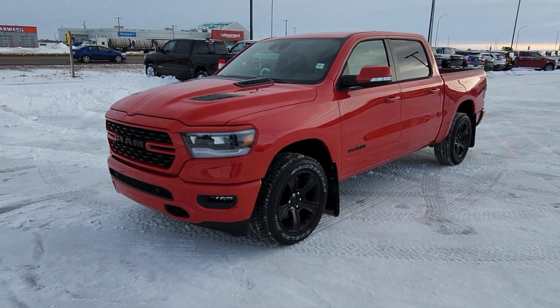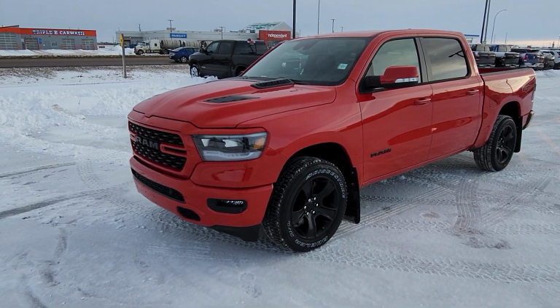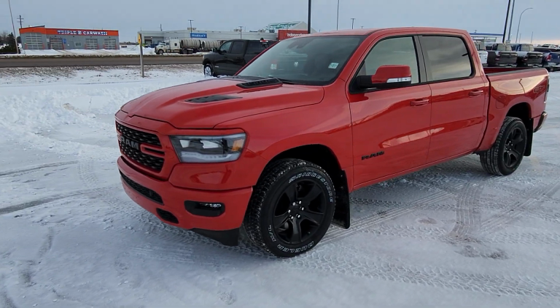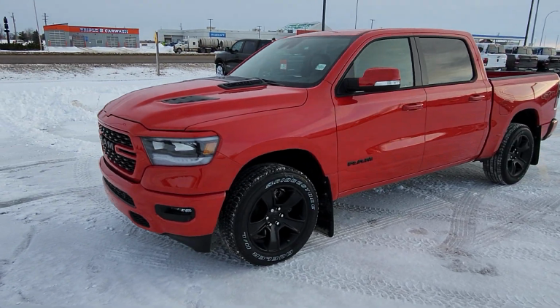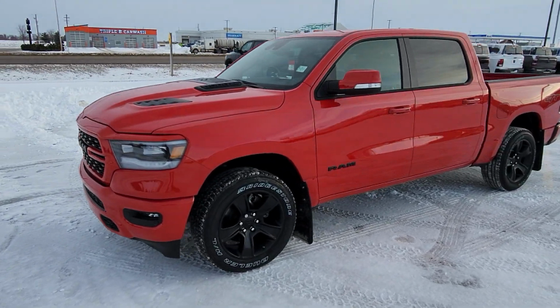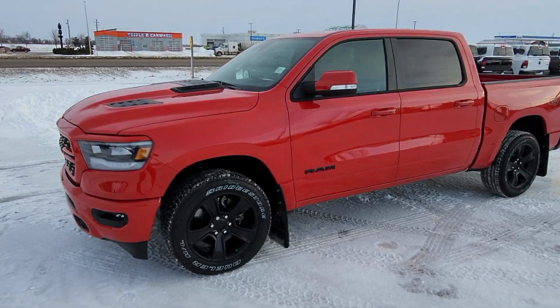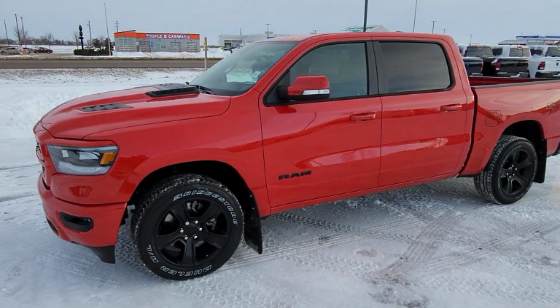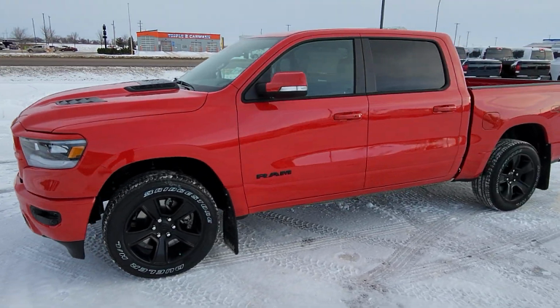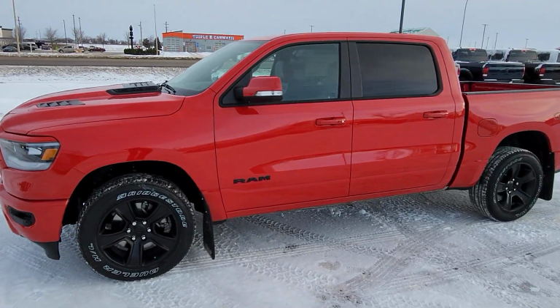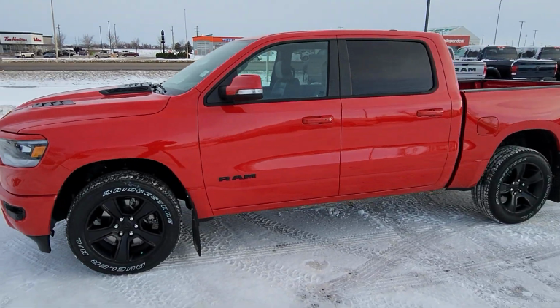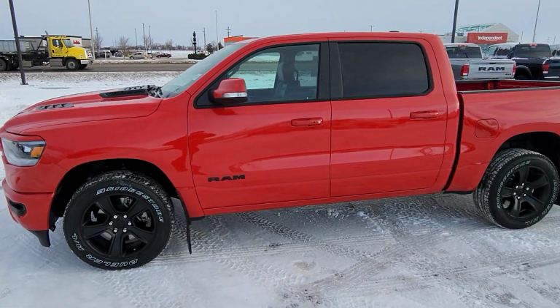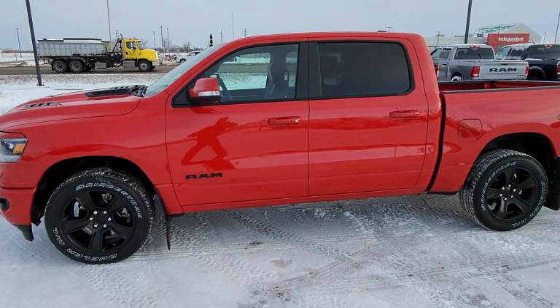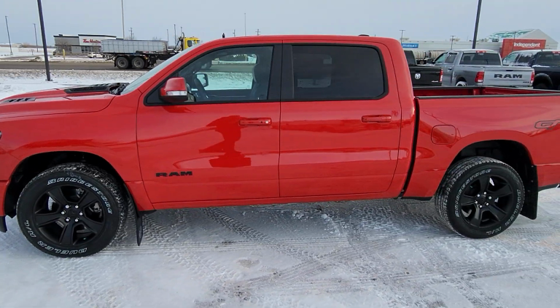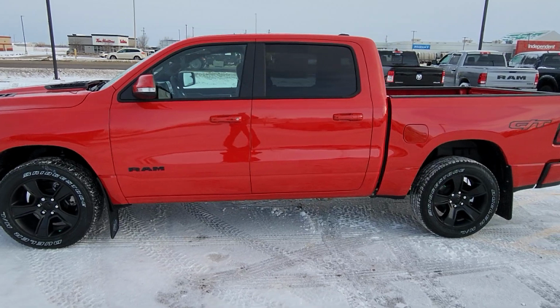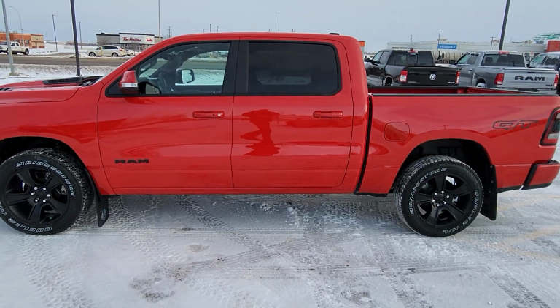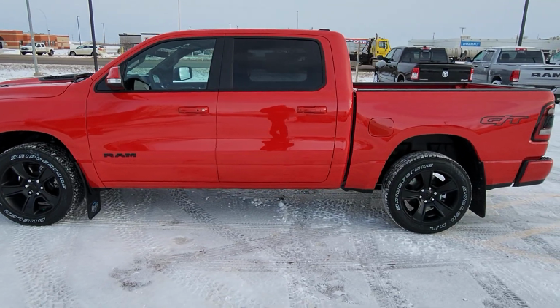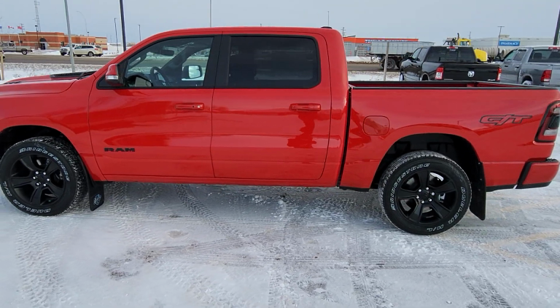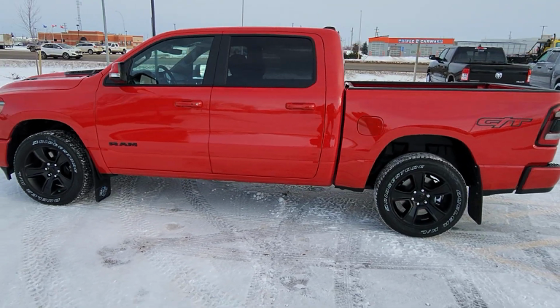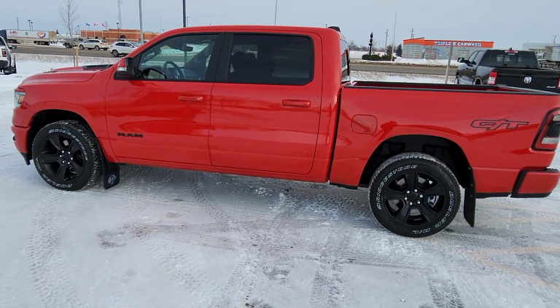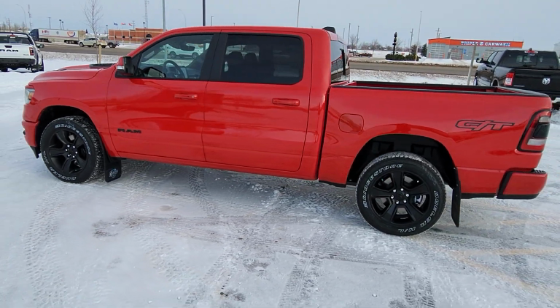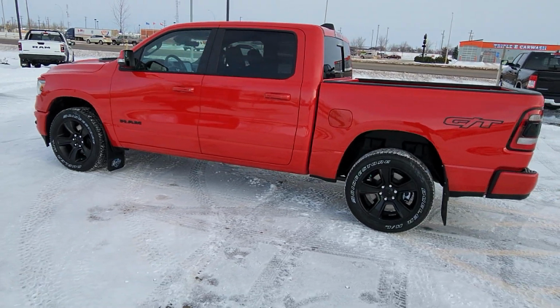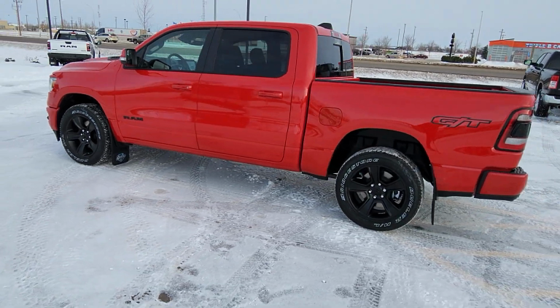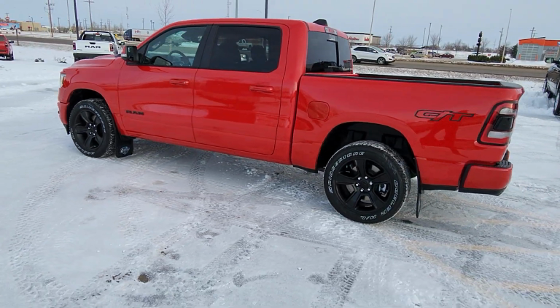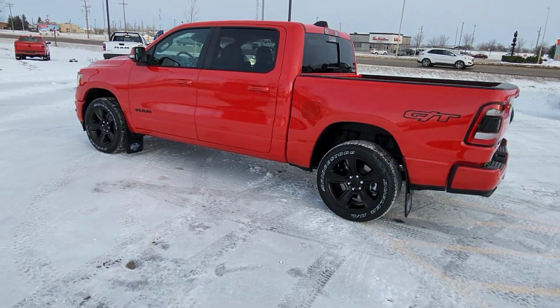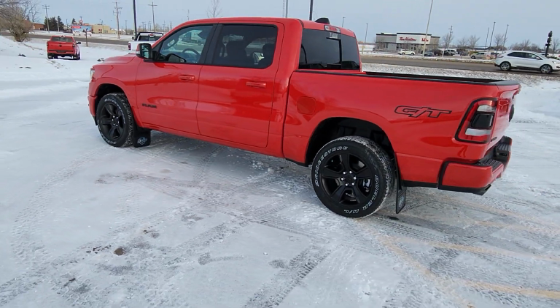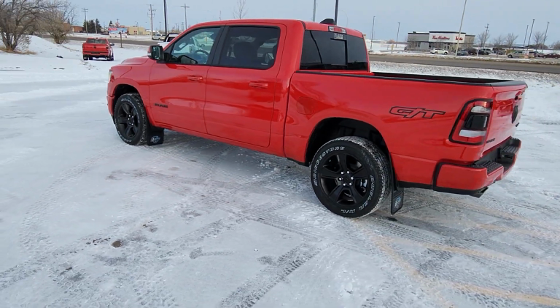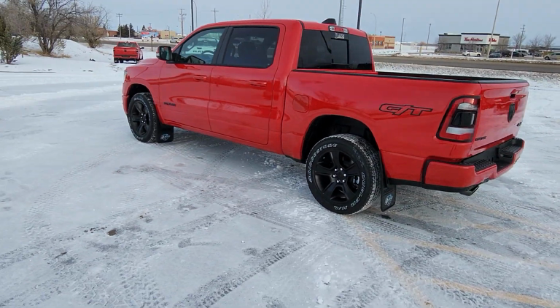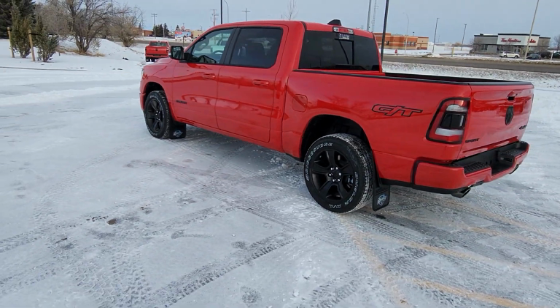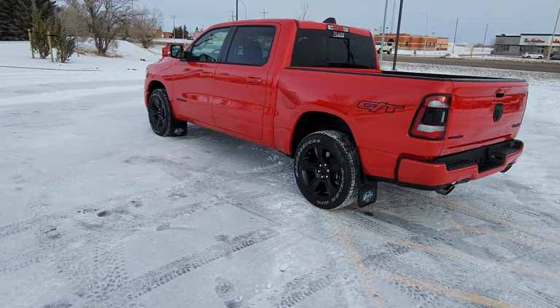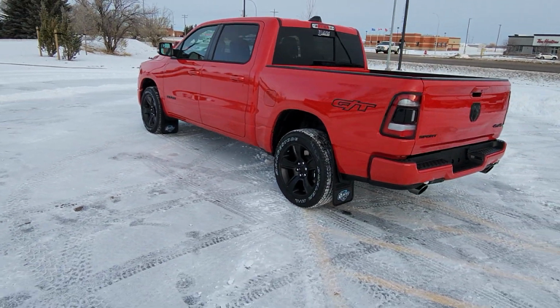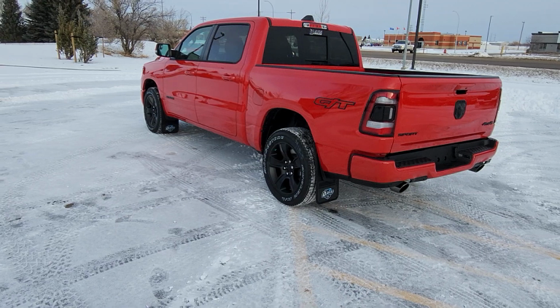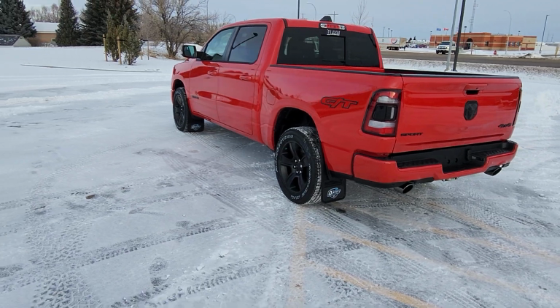Stock number 21547, this is a 2022 Ram 1500 Sport GT Edition, shown here in flame red.